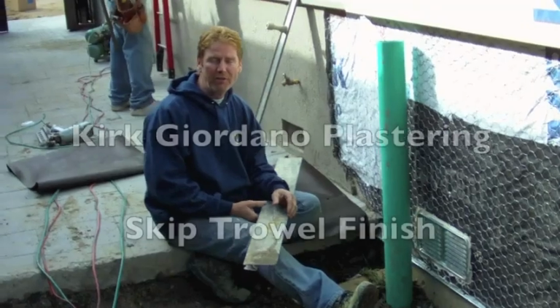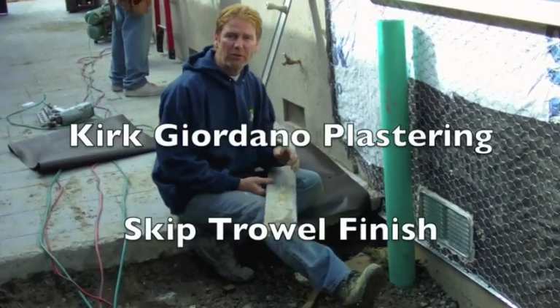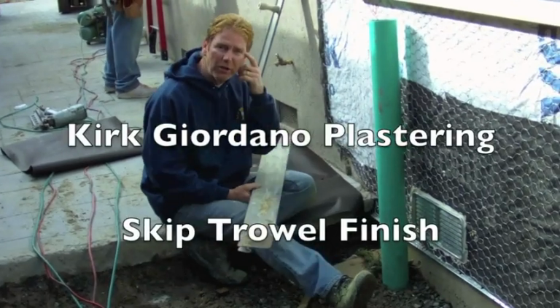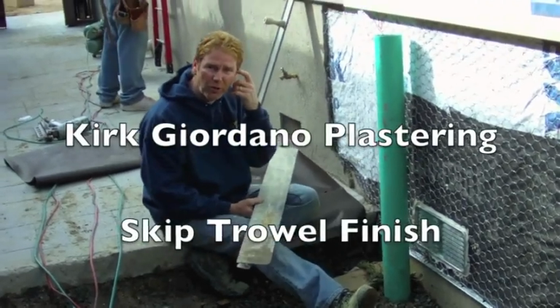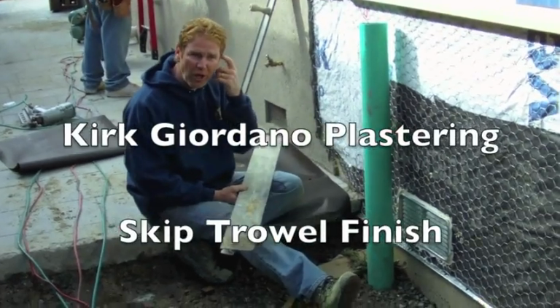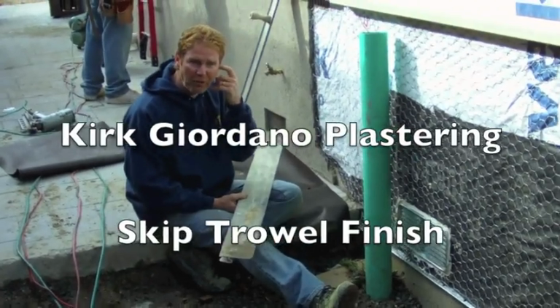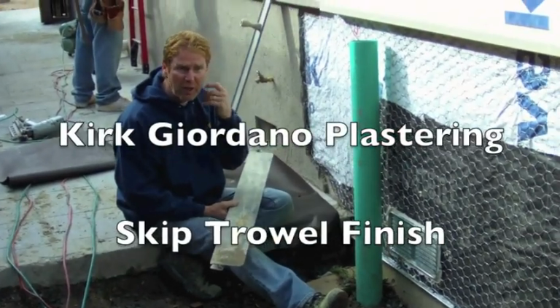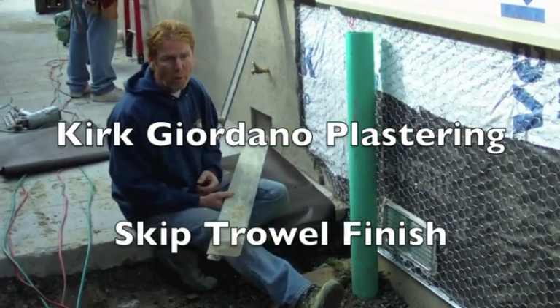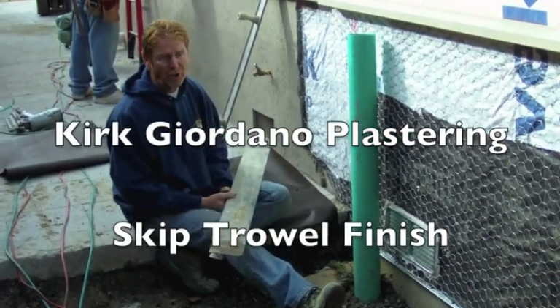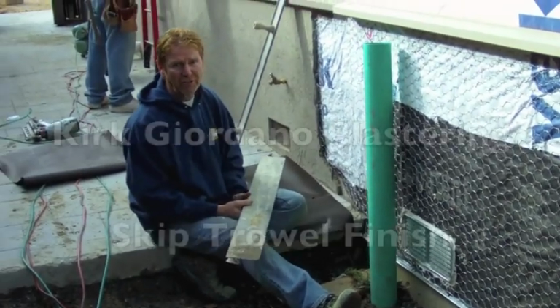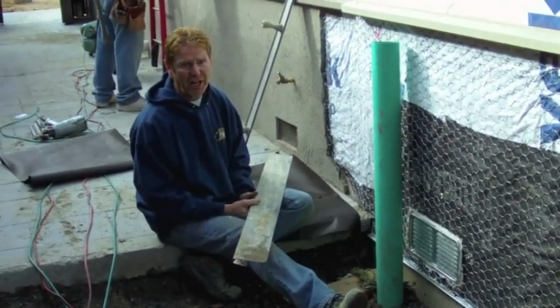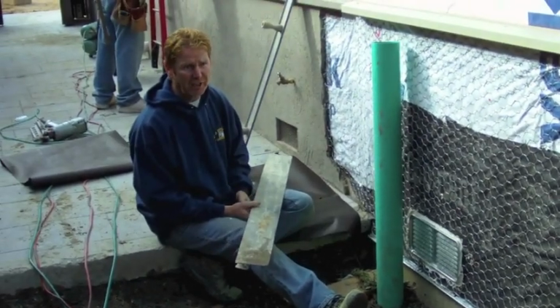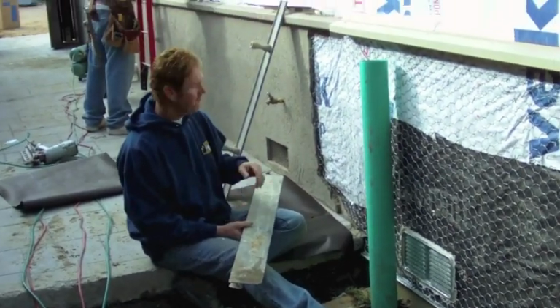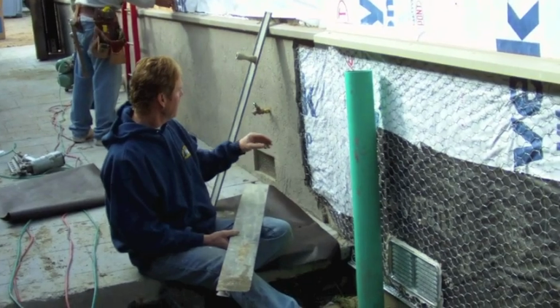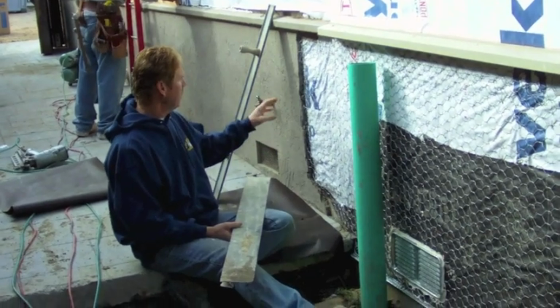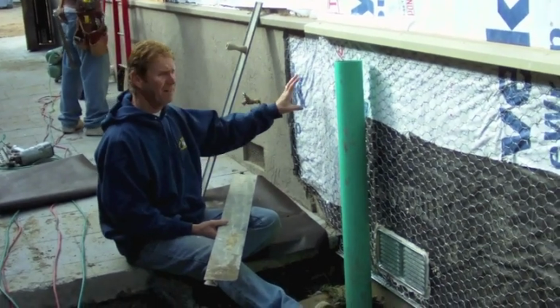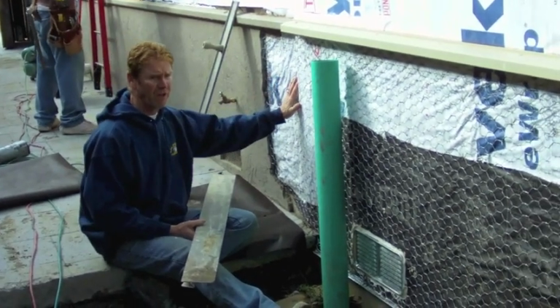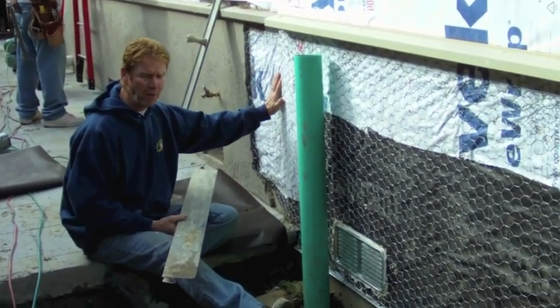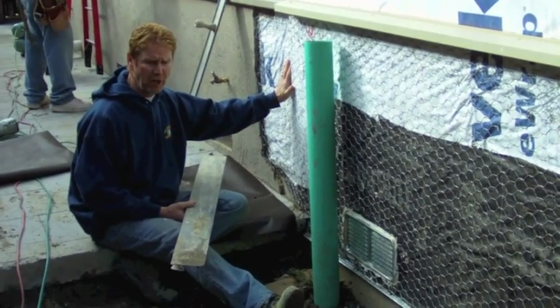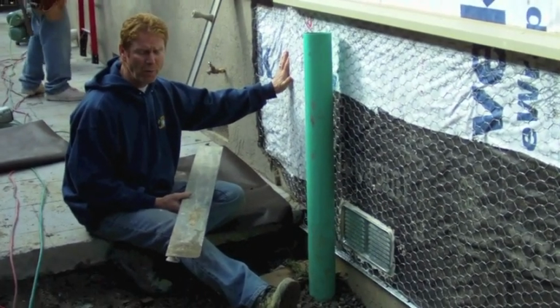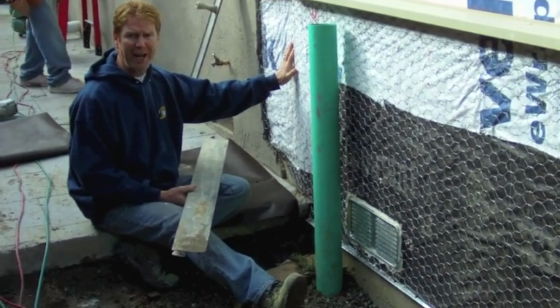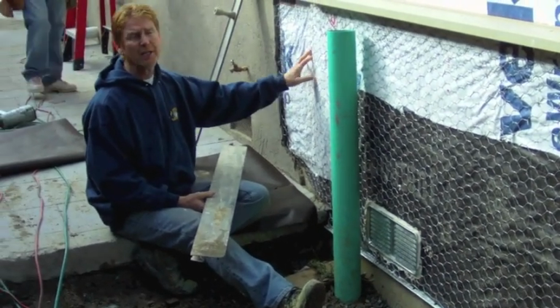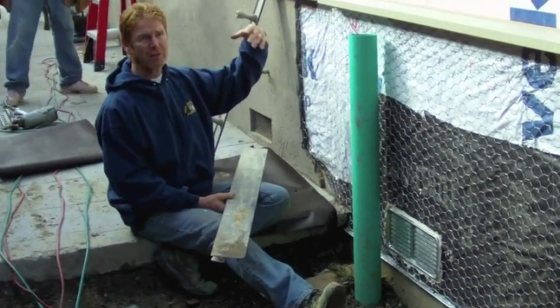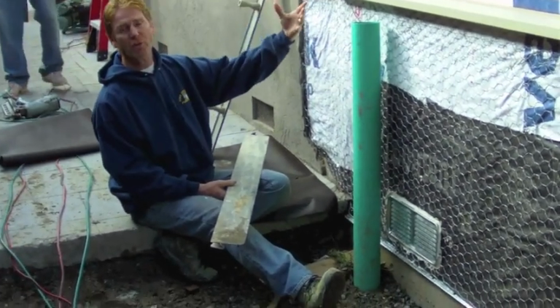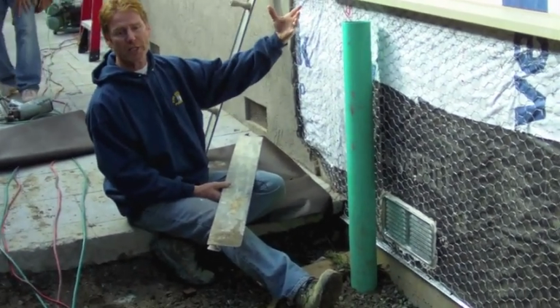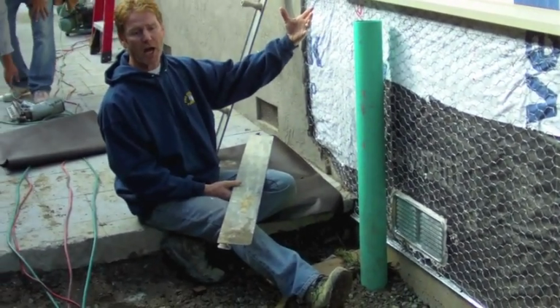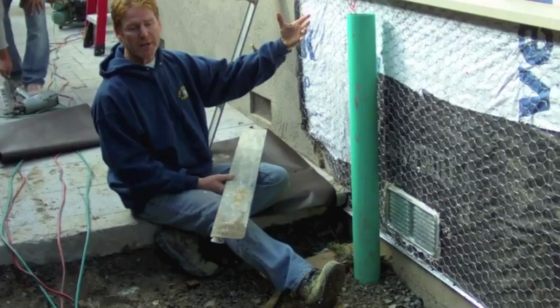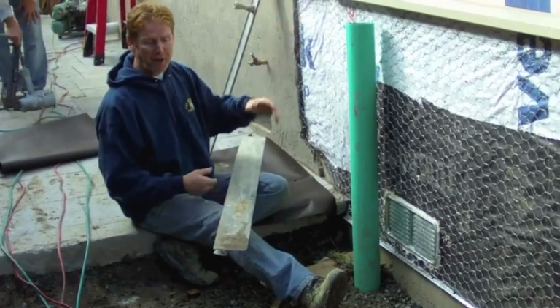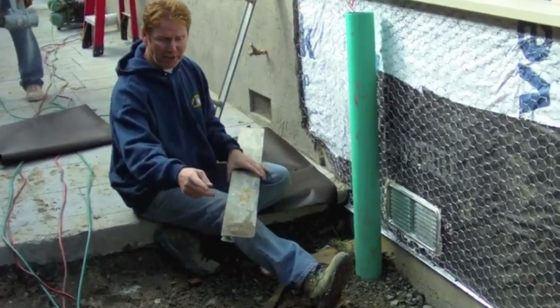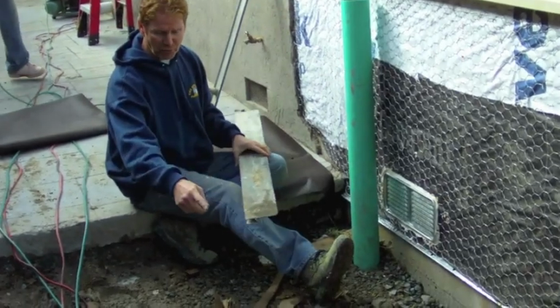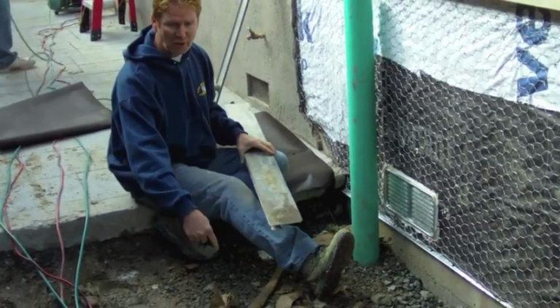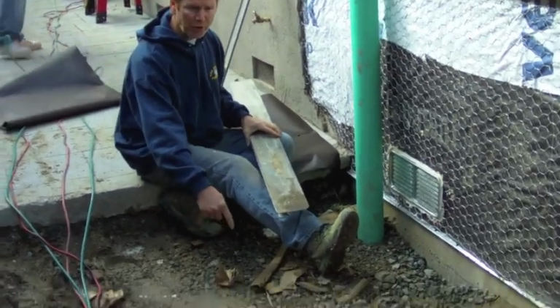Hey folks, Kirk here with Kirk Giordano Plastering. What I'm going to show you guys today is we left this a couple weeks ago, but they had to finish the sheetrock inside, and they also had to do some tractor work here.